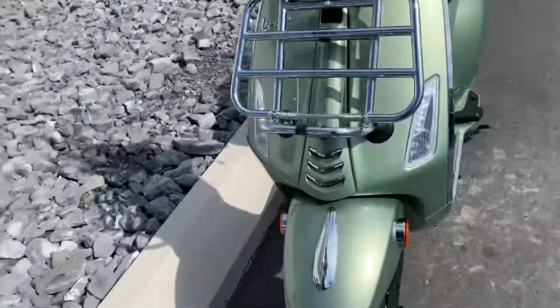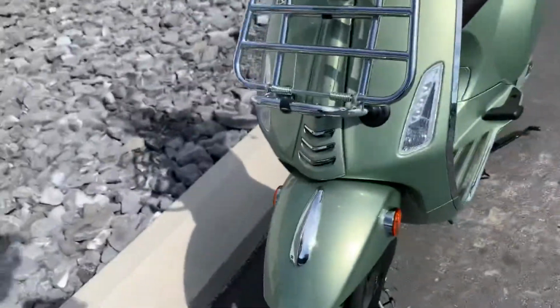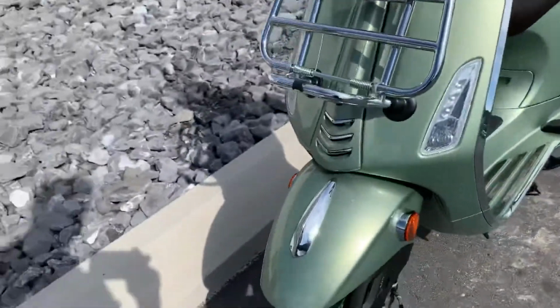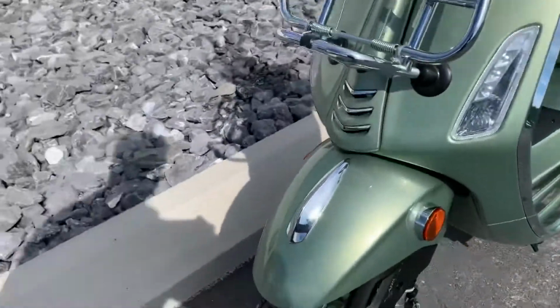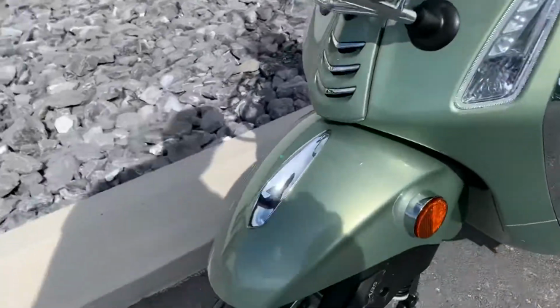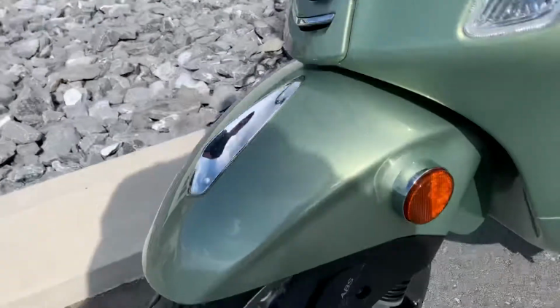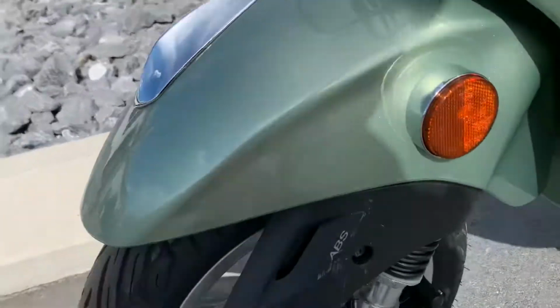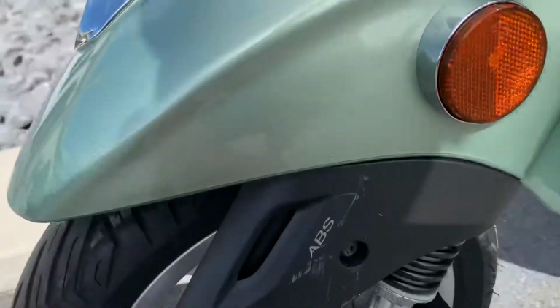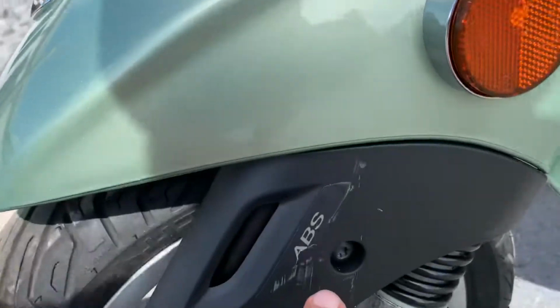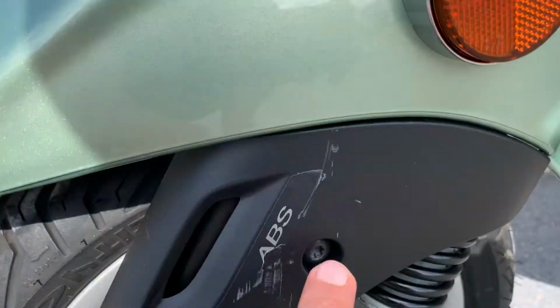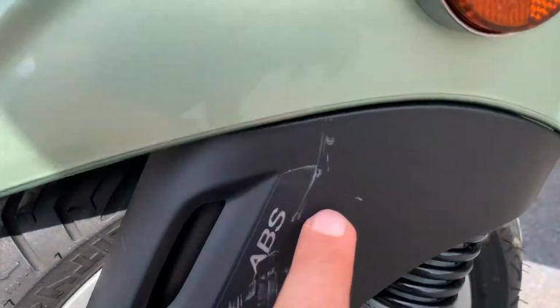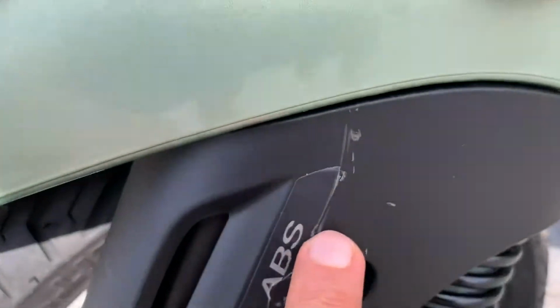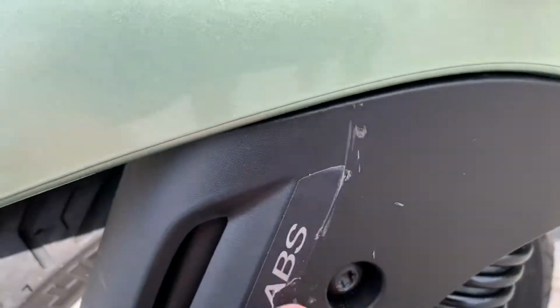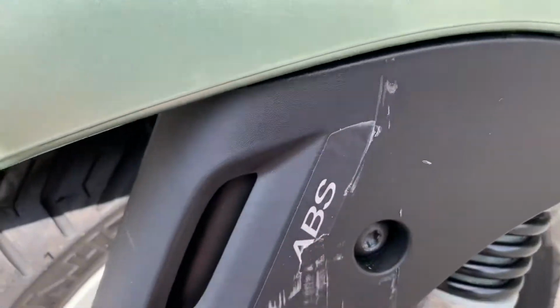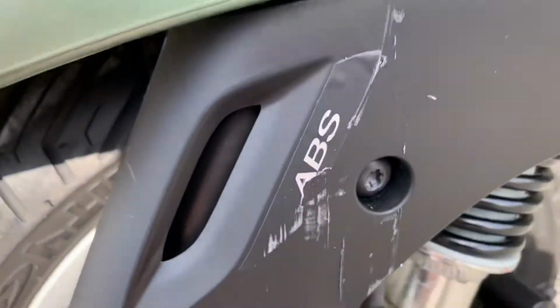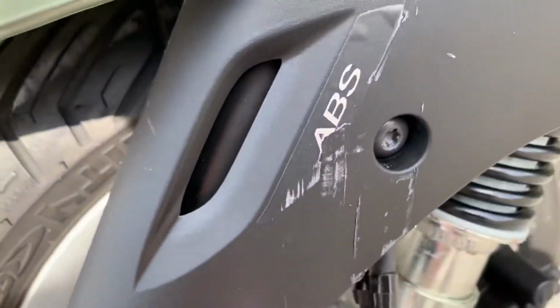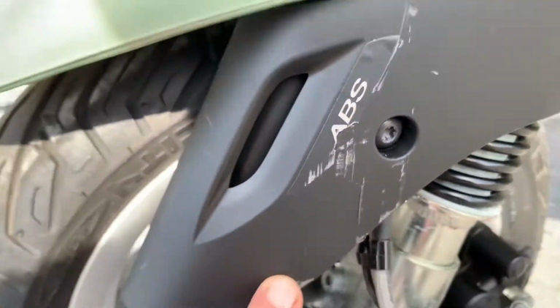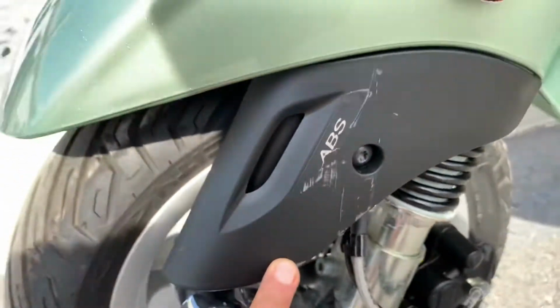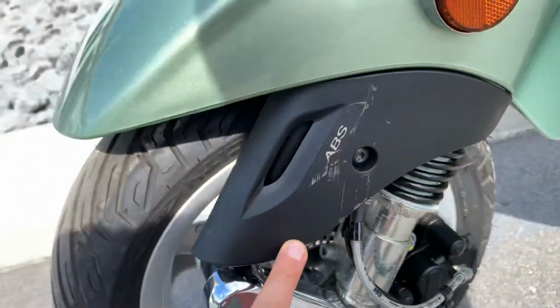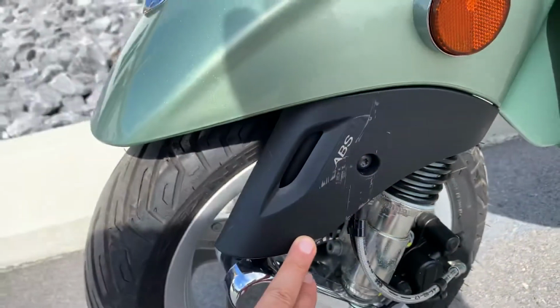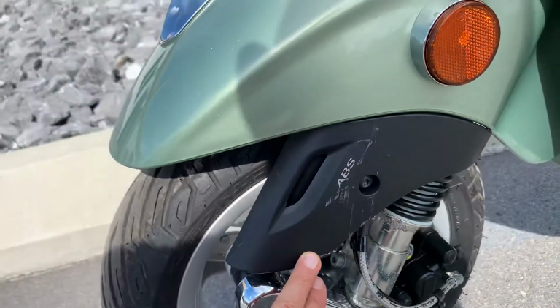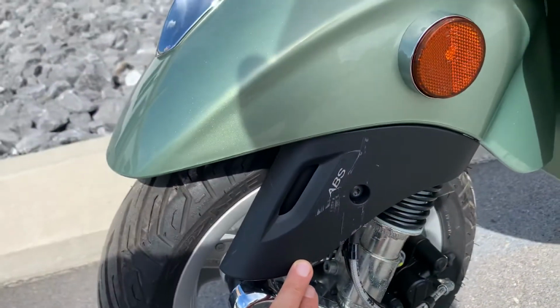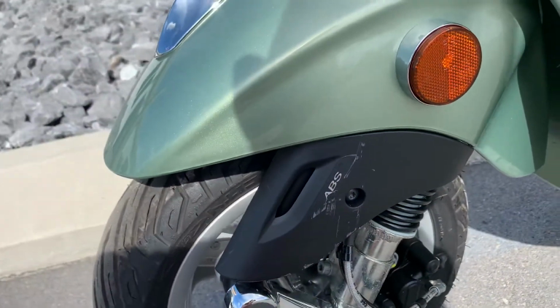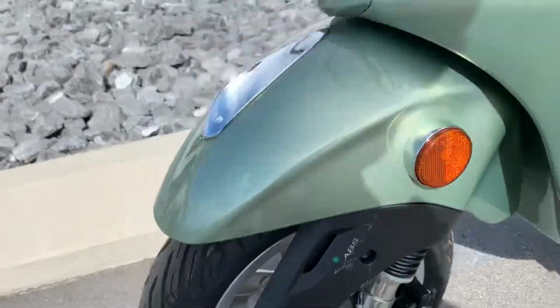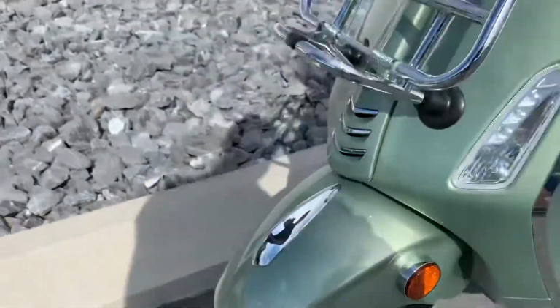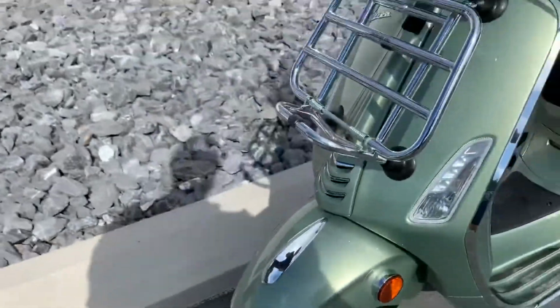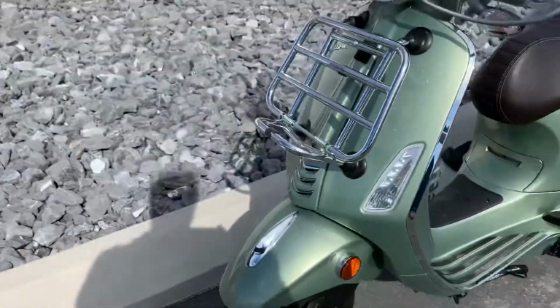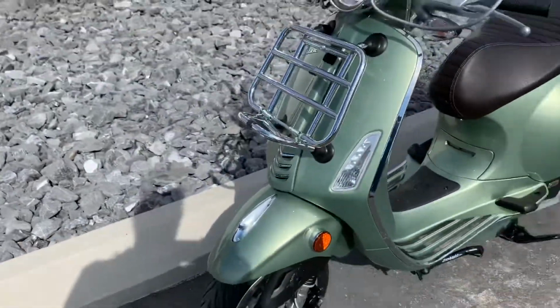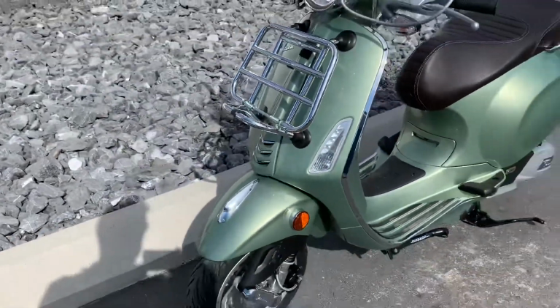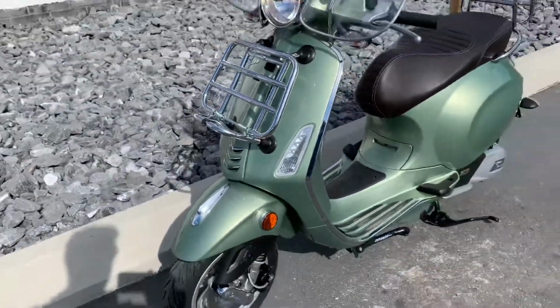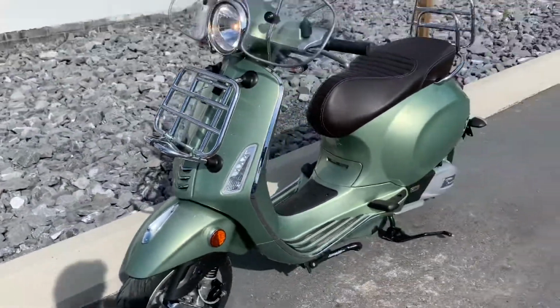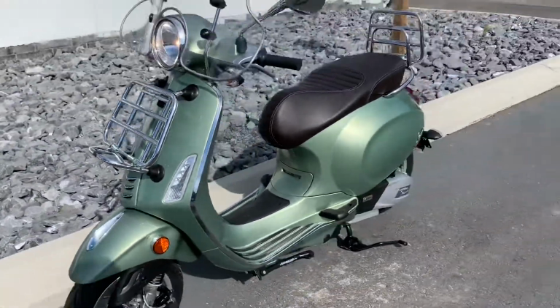On the plastic front fork guard there are a couple of scrapes on this plastic piece right here. Other than that, clean, never down.